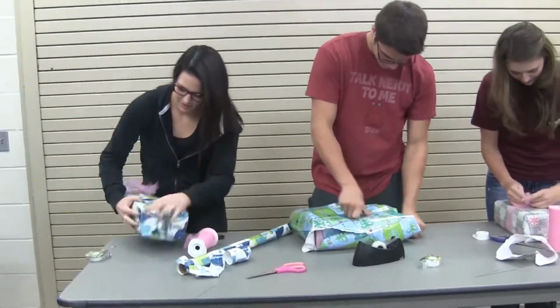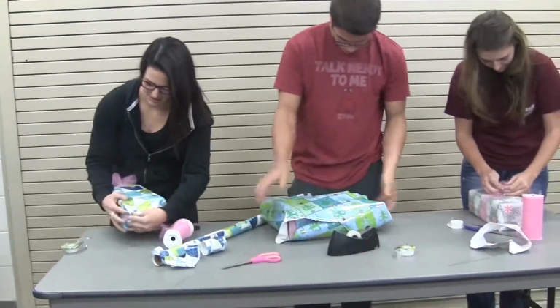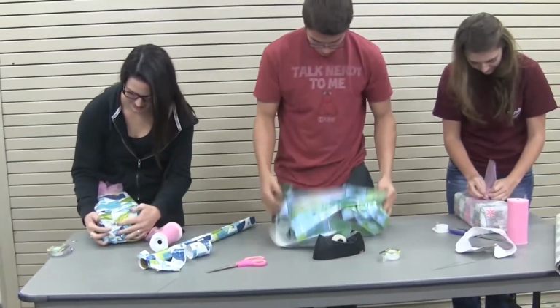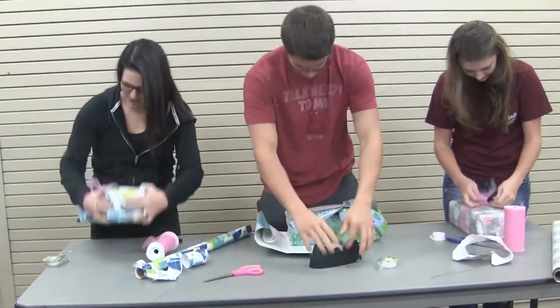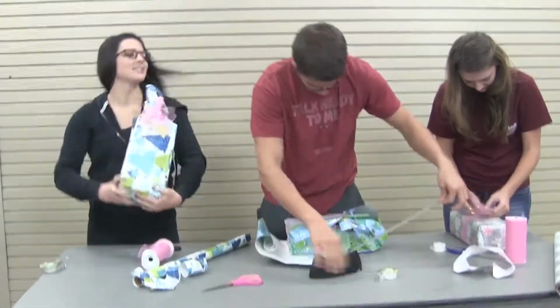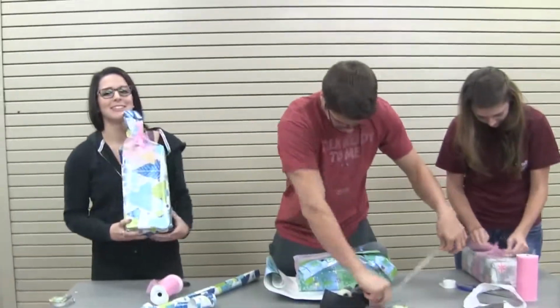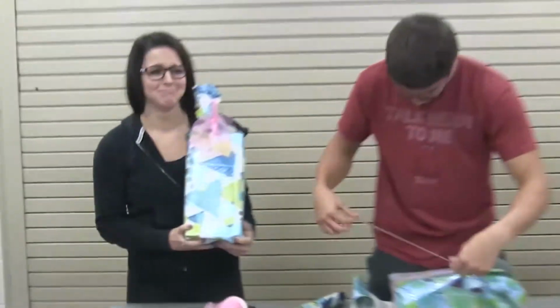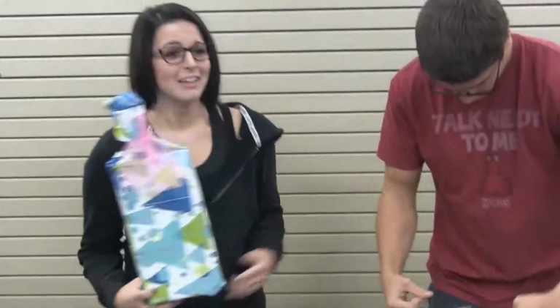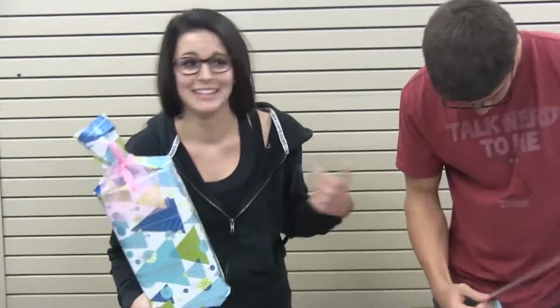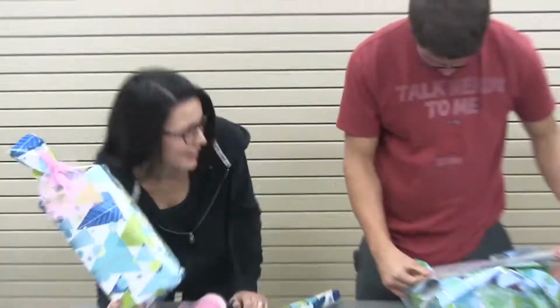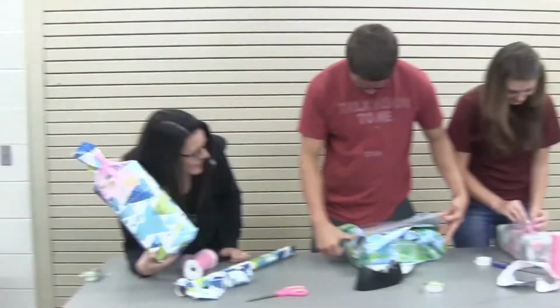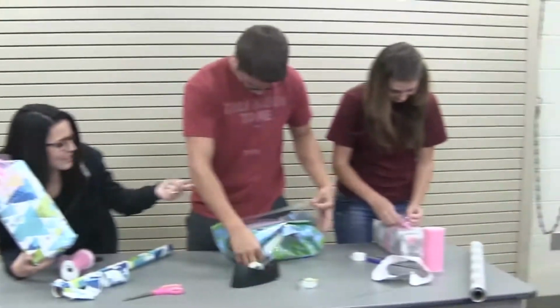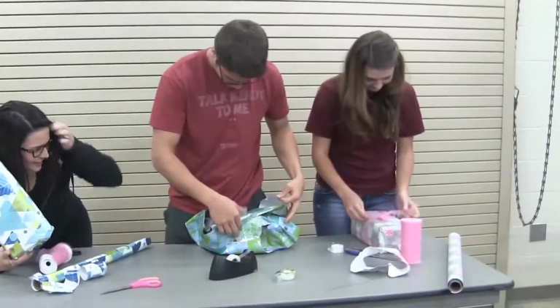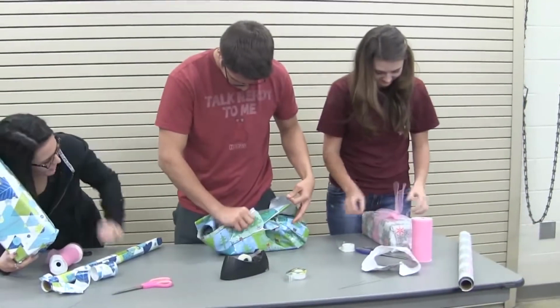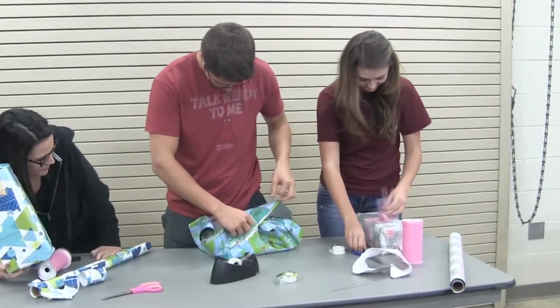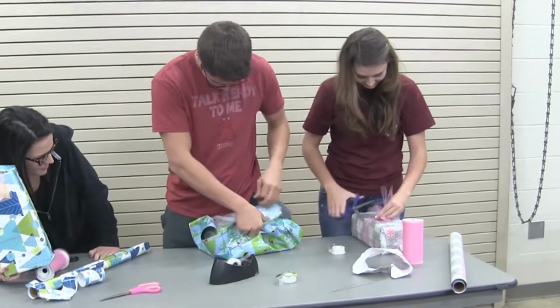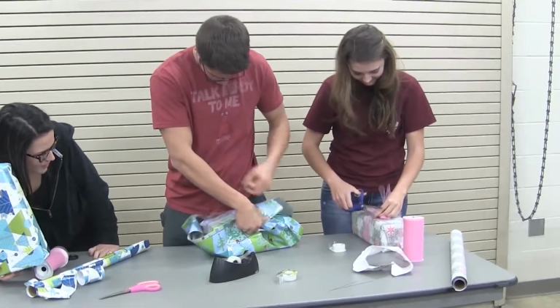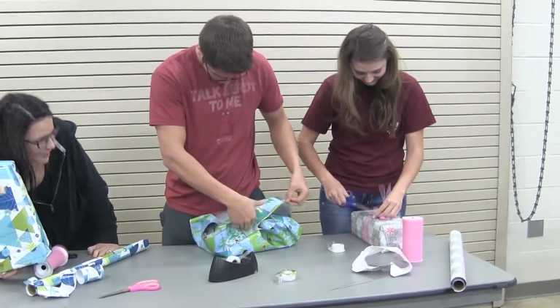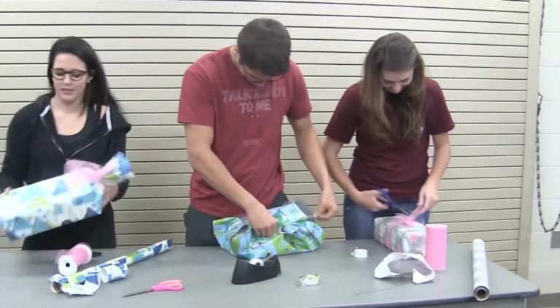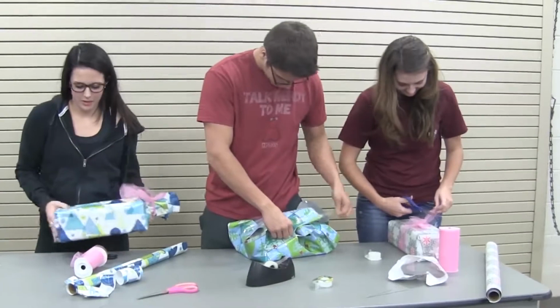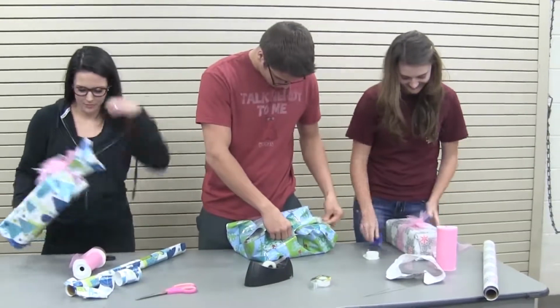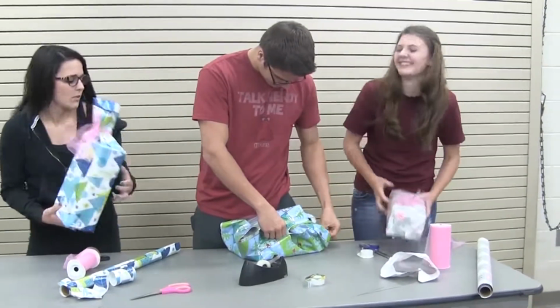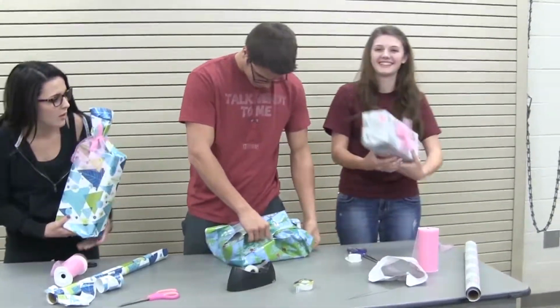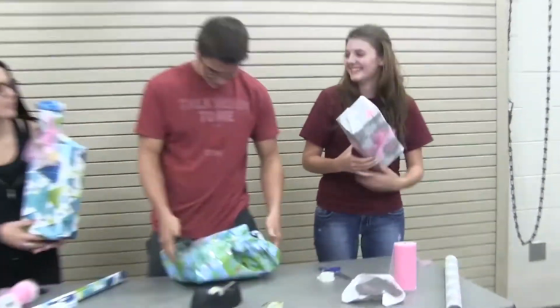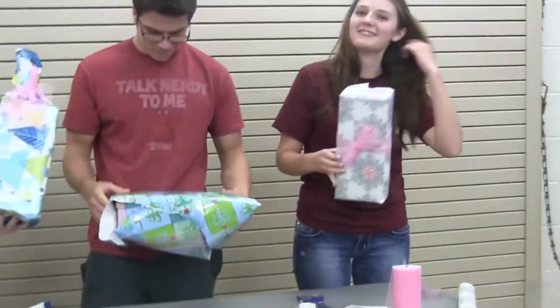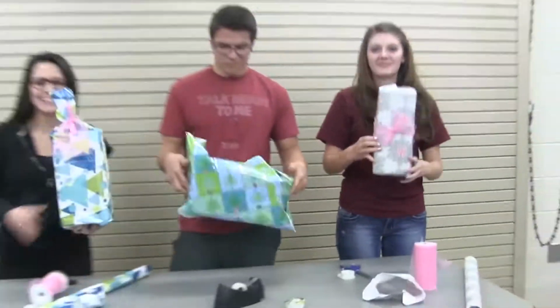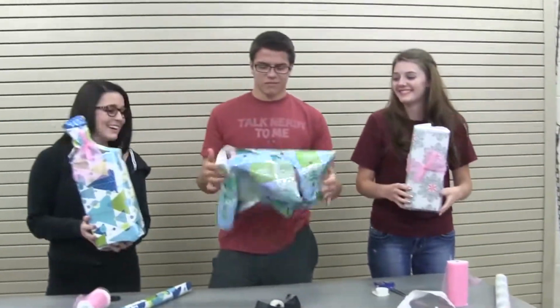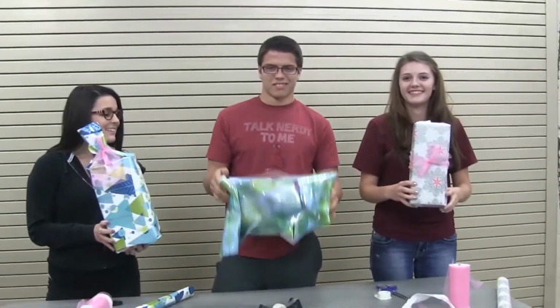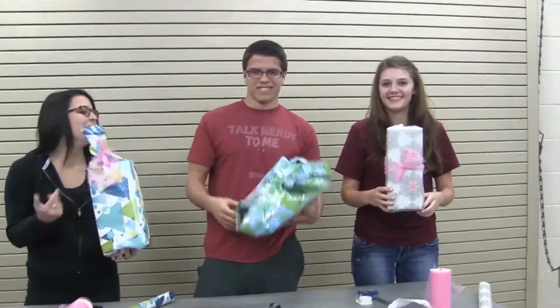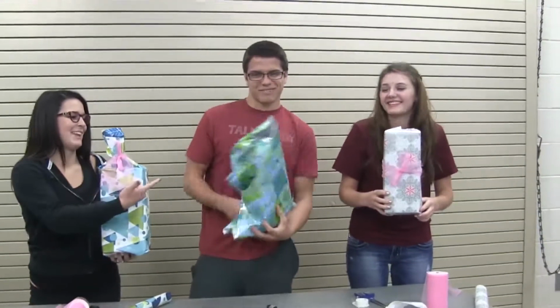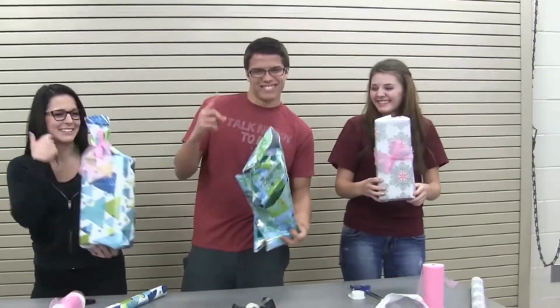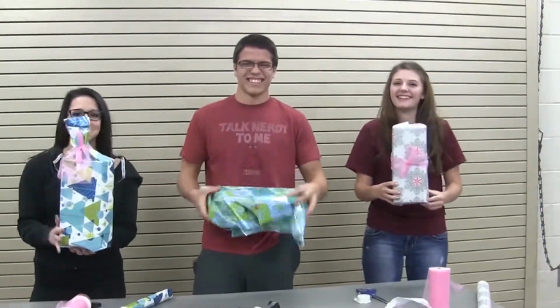On the left is Maddie Clenard doing a candy style wrap. On the right is Maddie Sanders doing a traditional style wrap. And in the middle is Ryan Calzavara doing a — we don't really know — unique style of wrap.